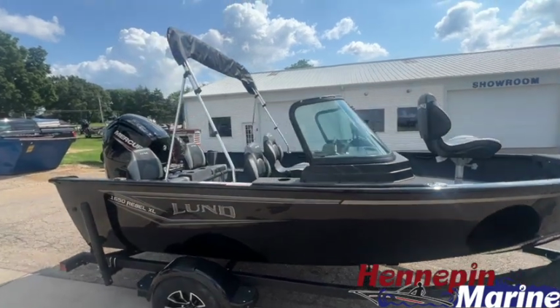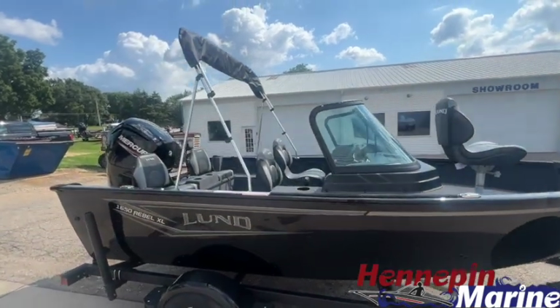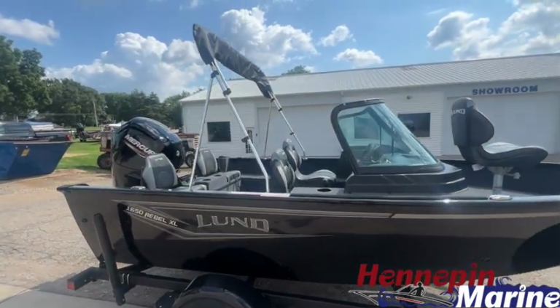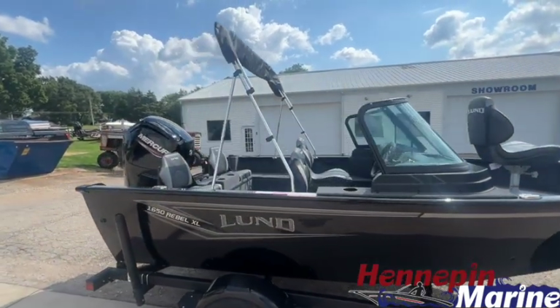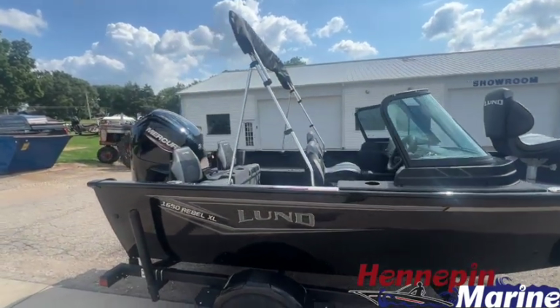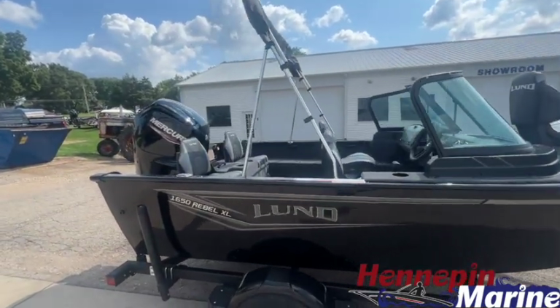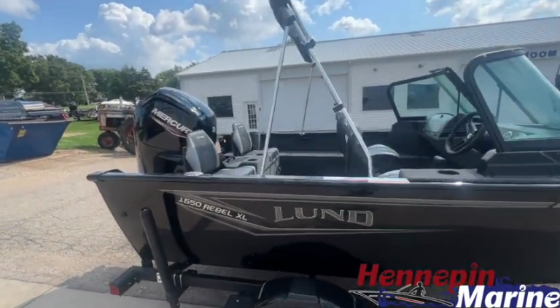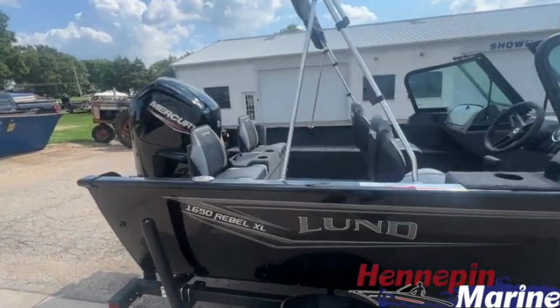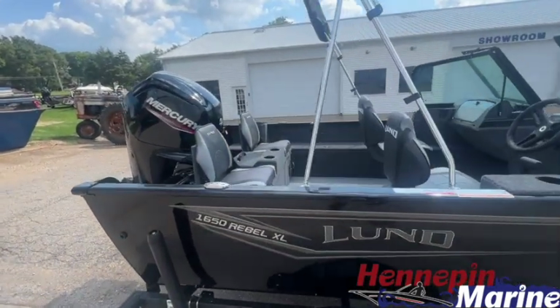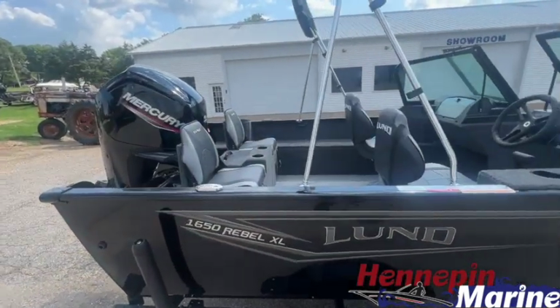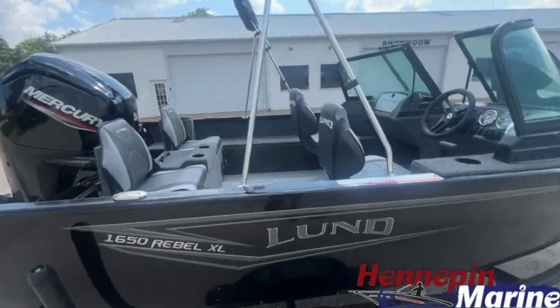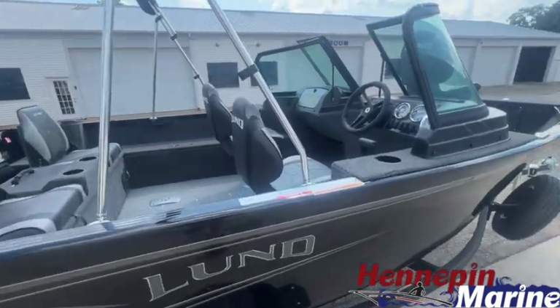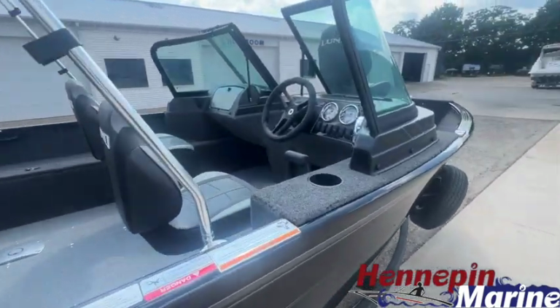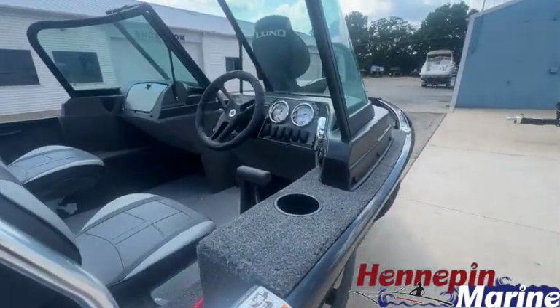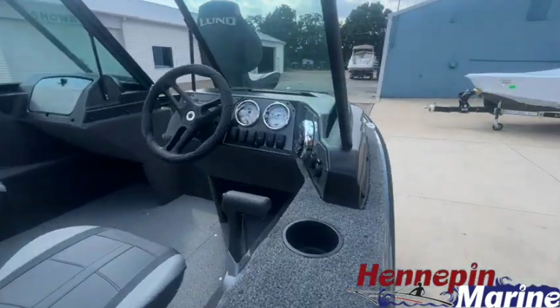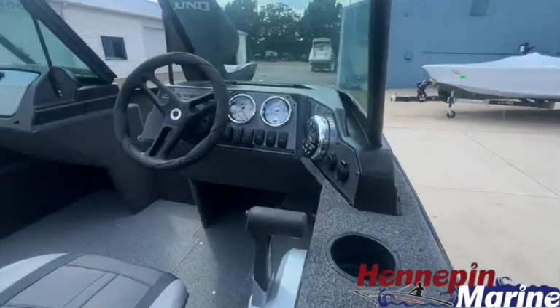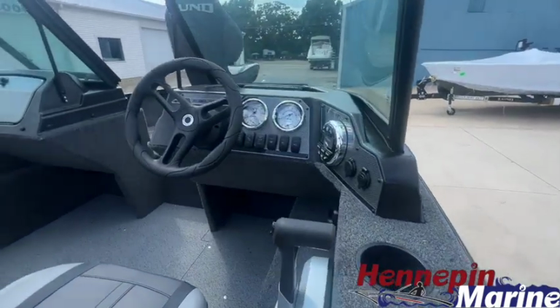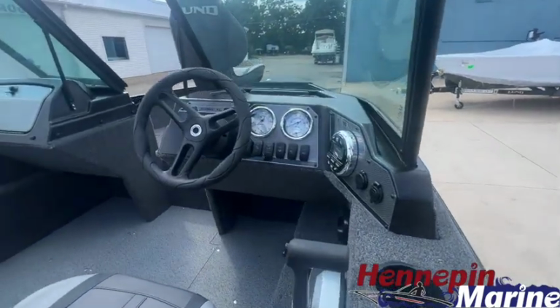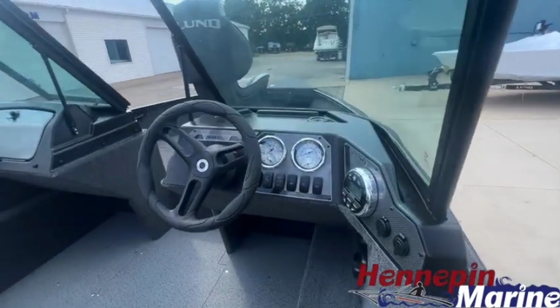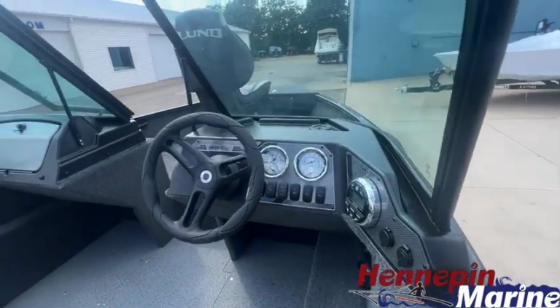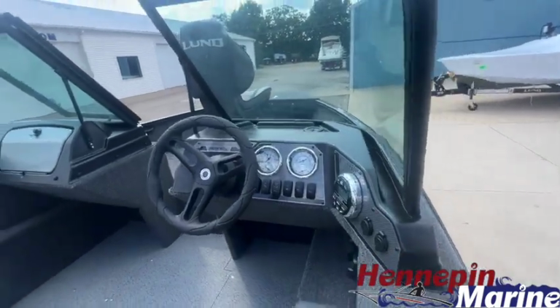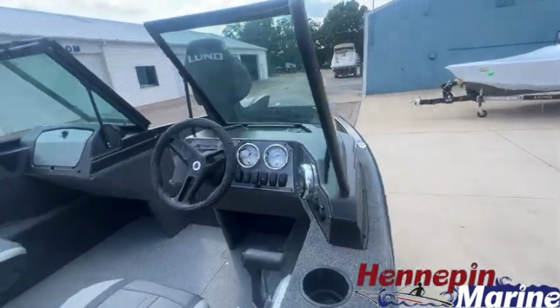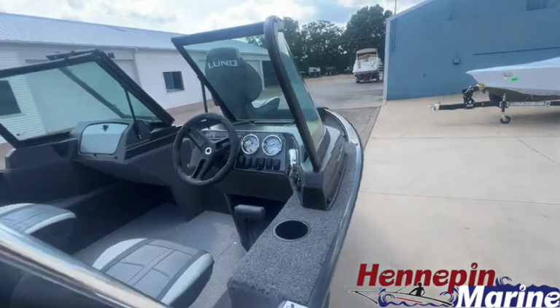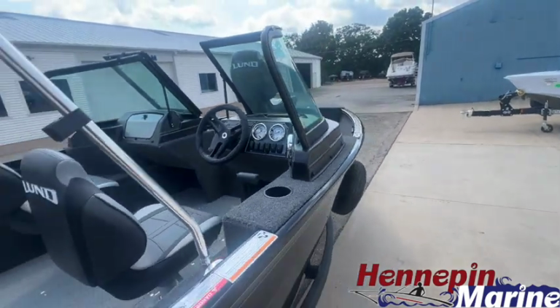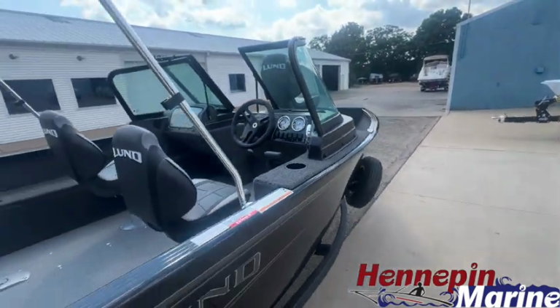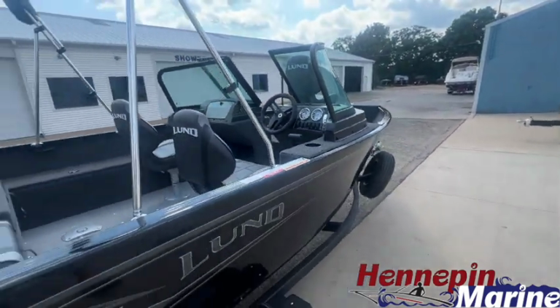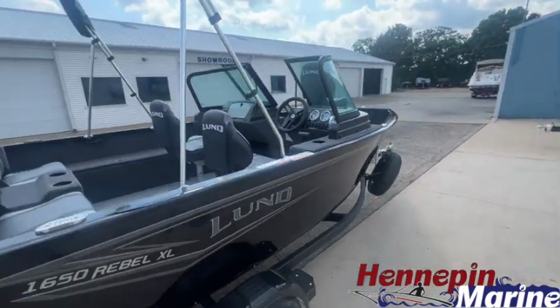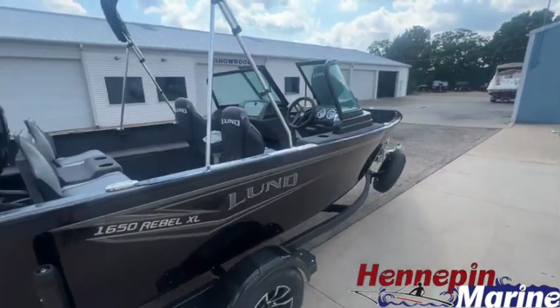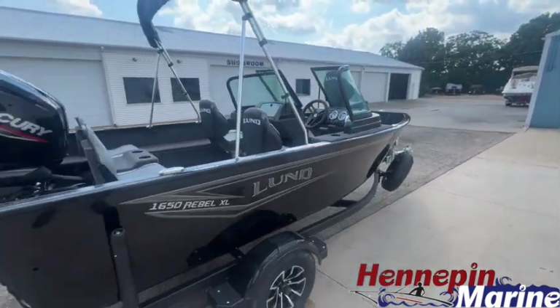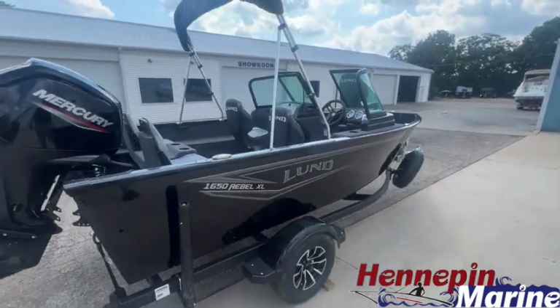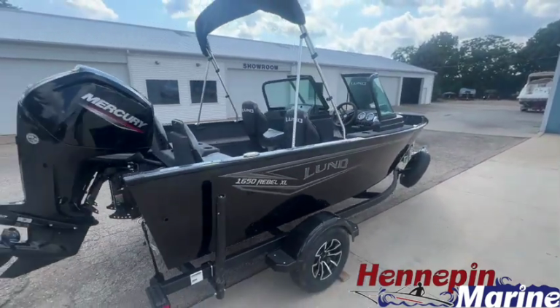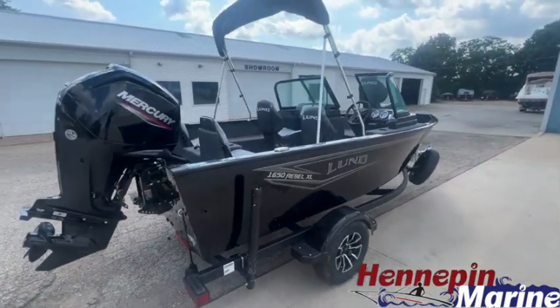We have the optional sport top, aft jump seat option, kicker stereo, standard gauge package, and this boat is powered by a Mercury 90 horse EFI four-stroke.